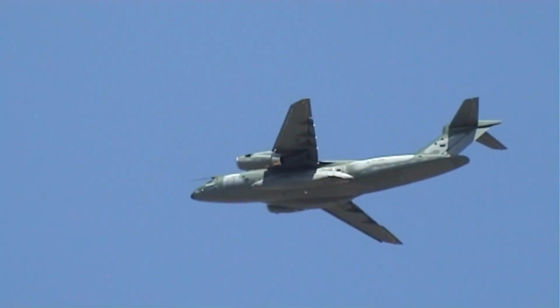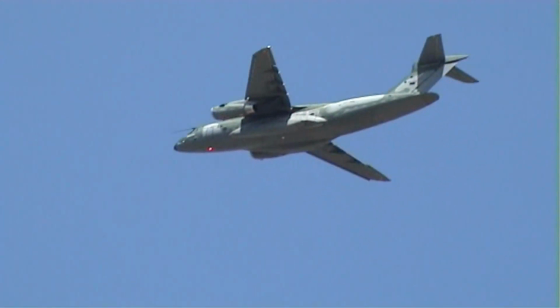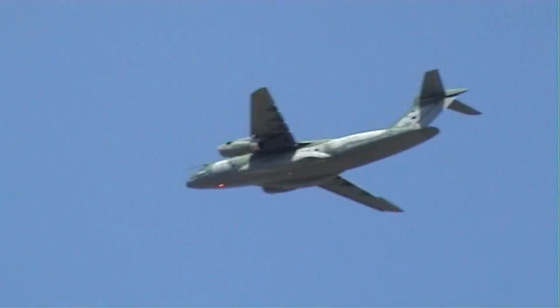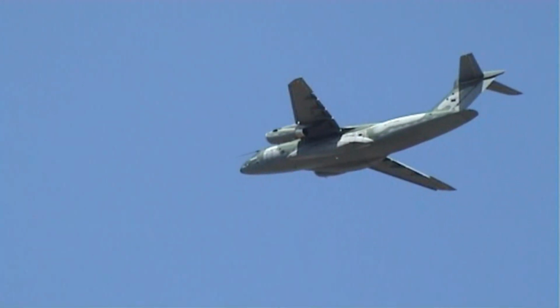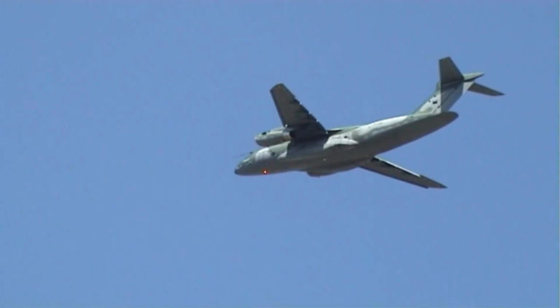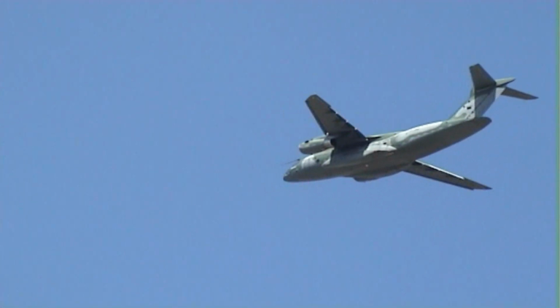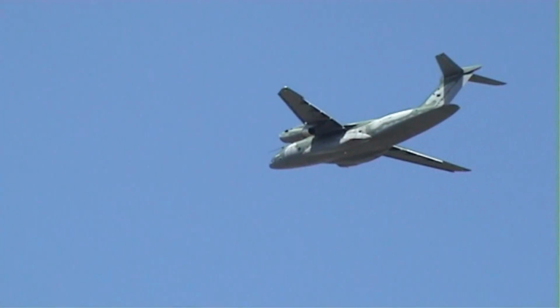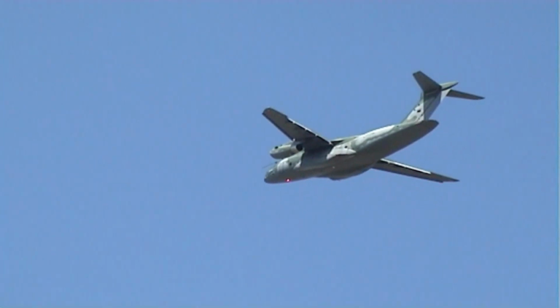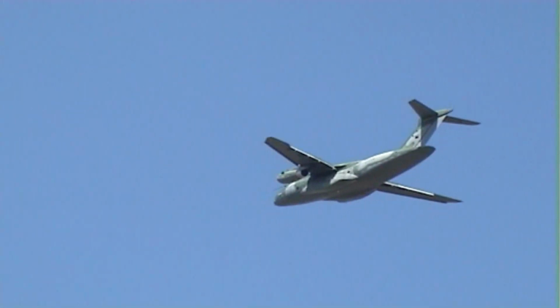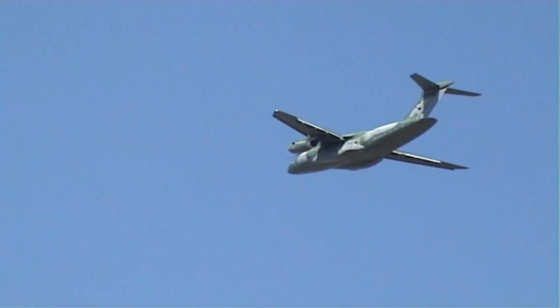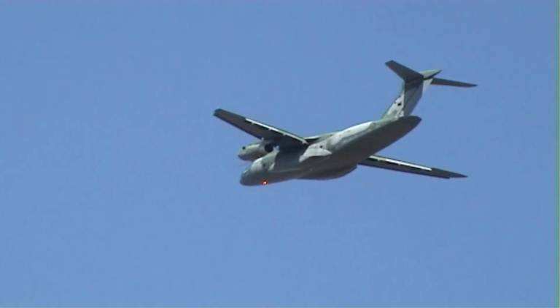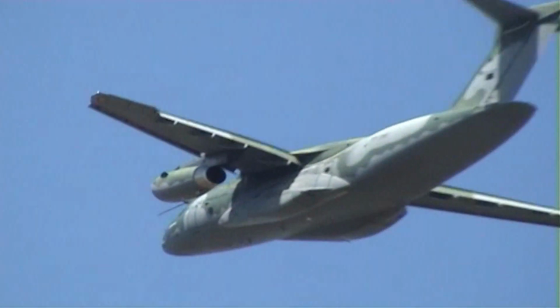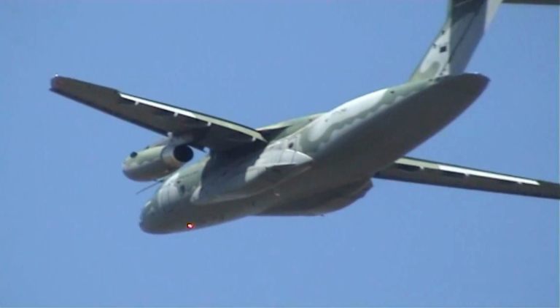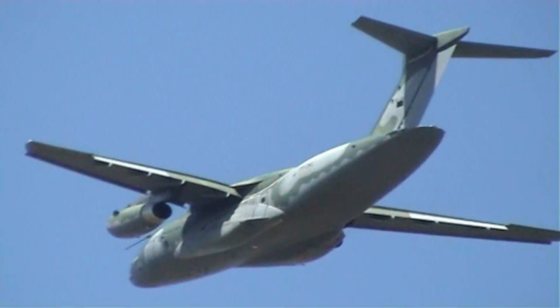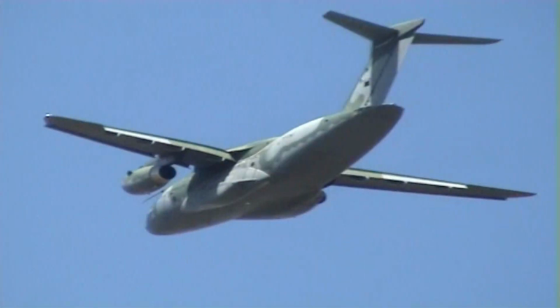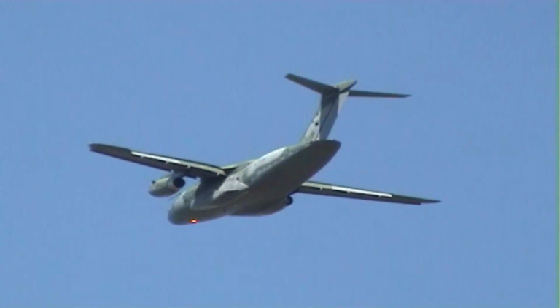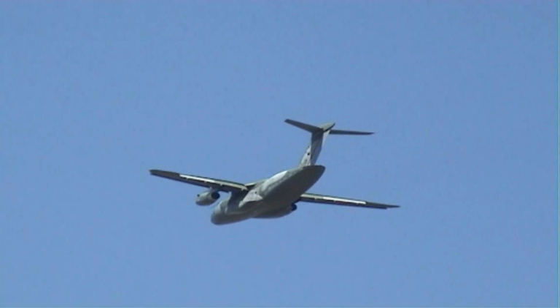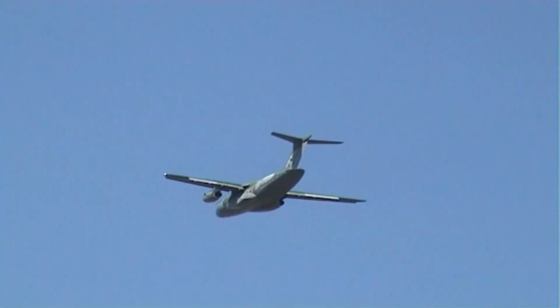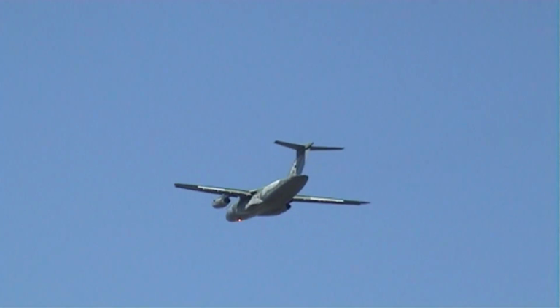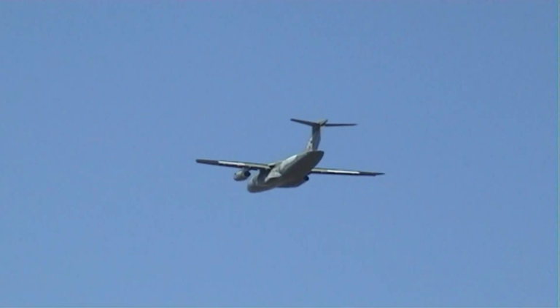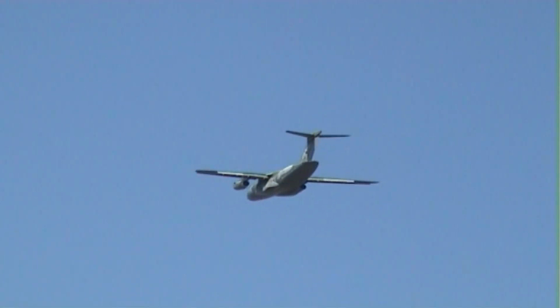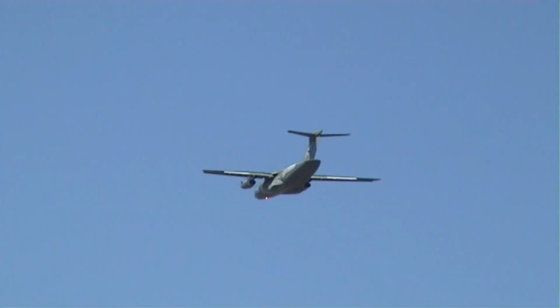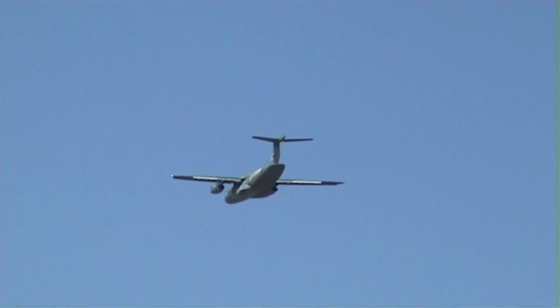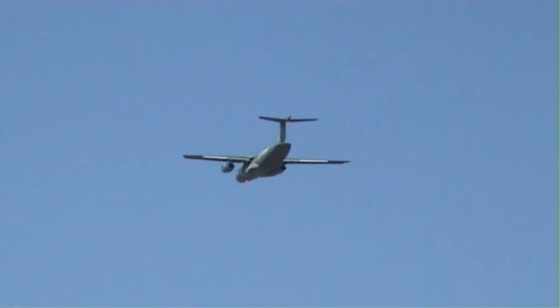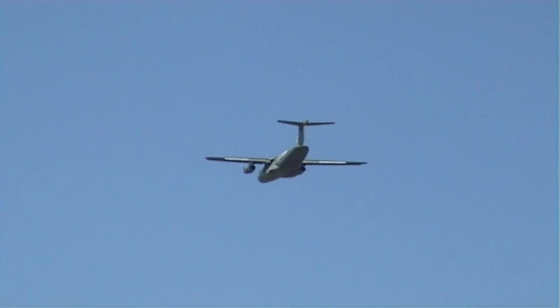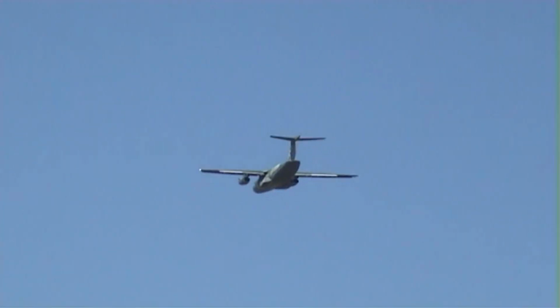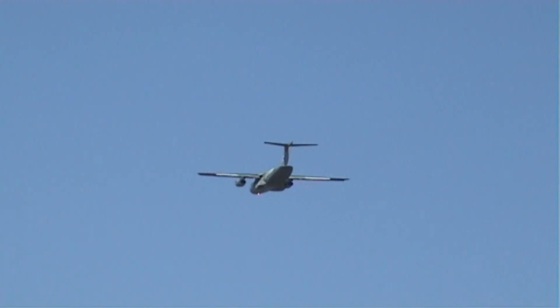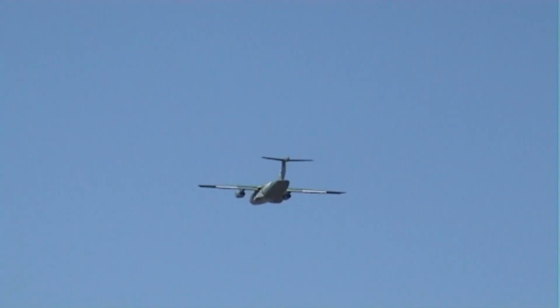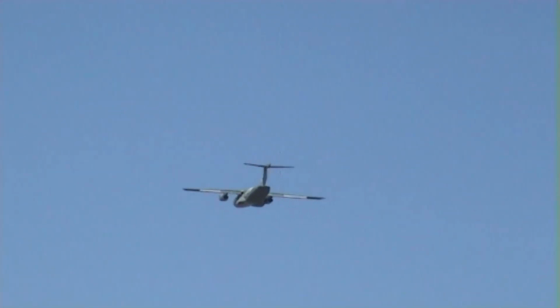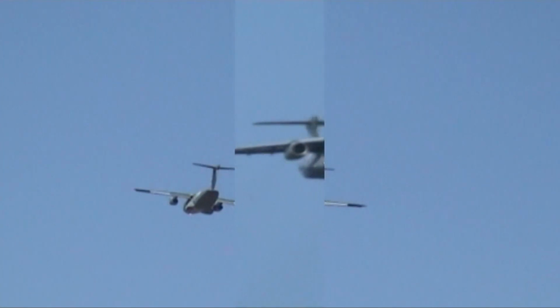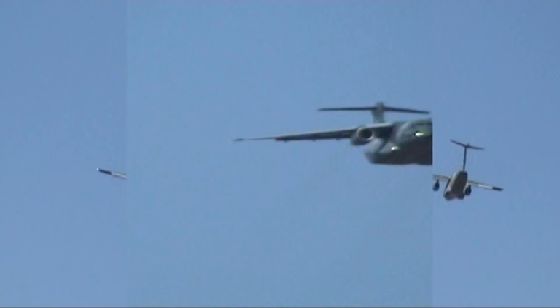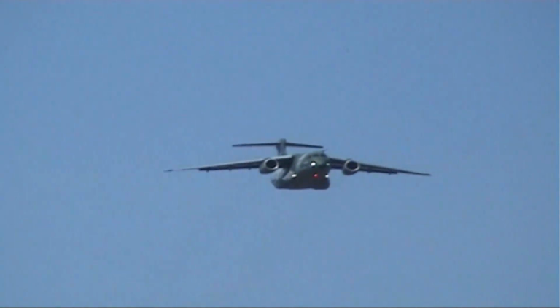This one giving us a slow pass is the third one built, which has been involved in the certification and demonstration campaigns for the C-390, or the KC-390 as it's also known to reflect the tanker capability, but it's in the colours of the Brazilian Air Force.